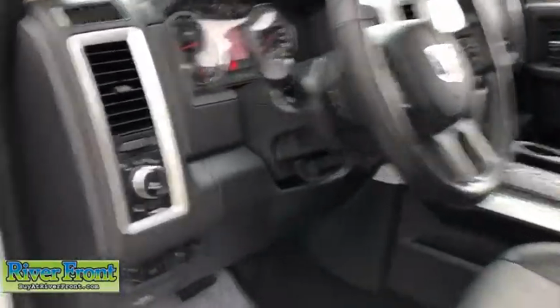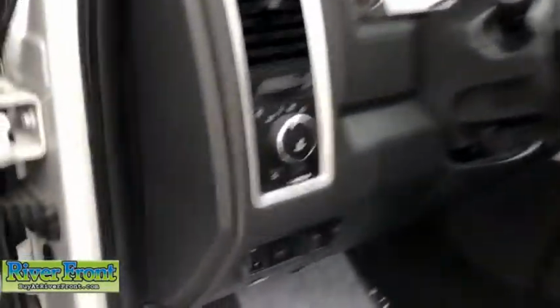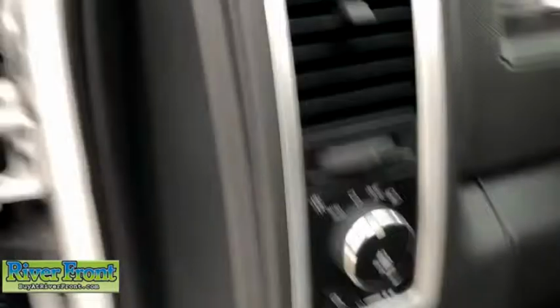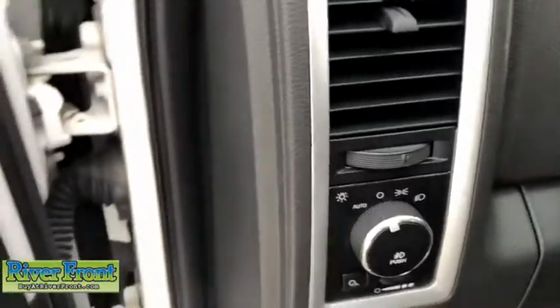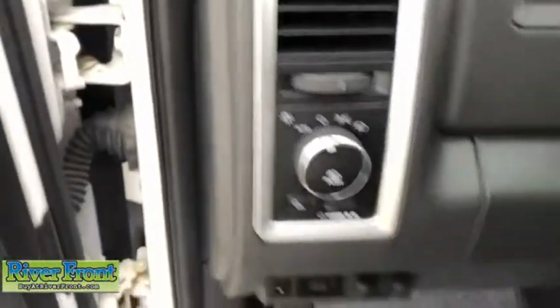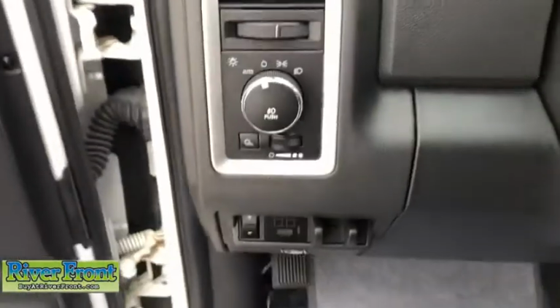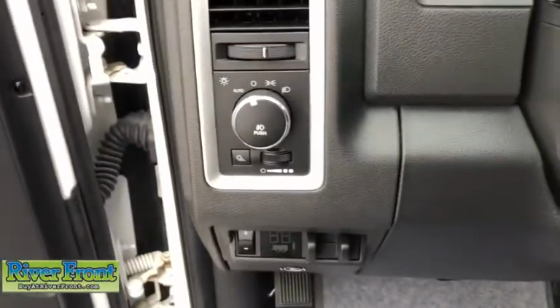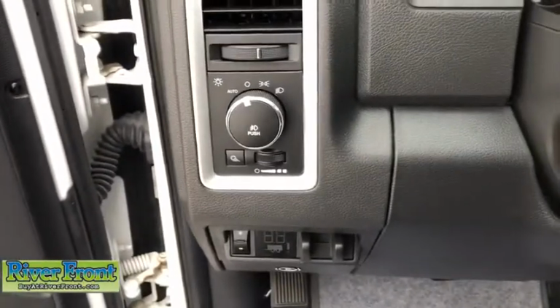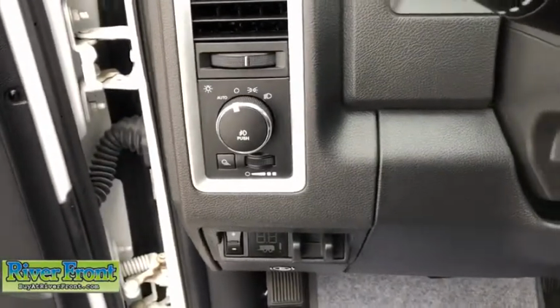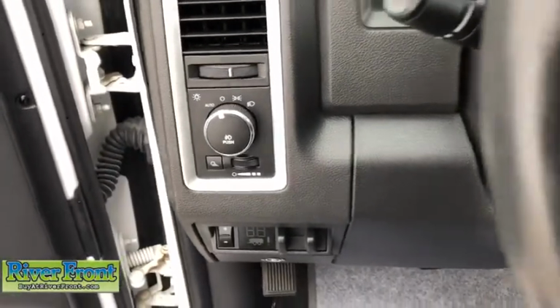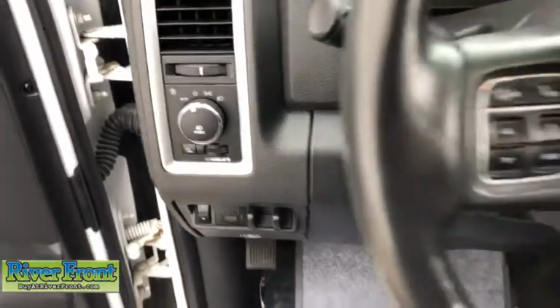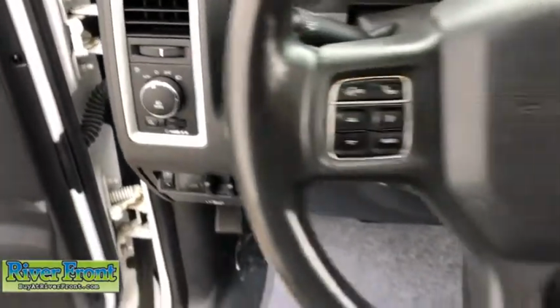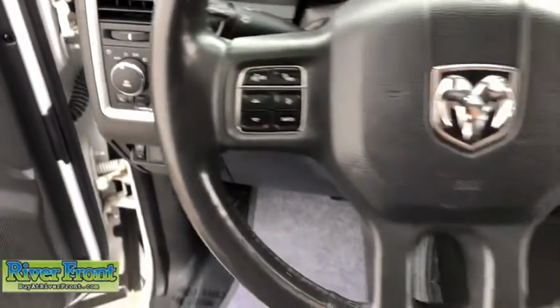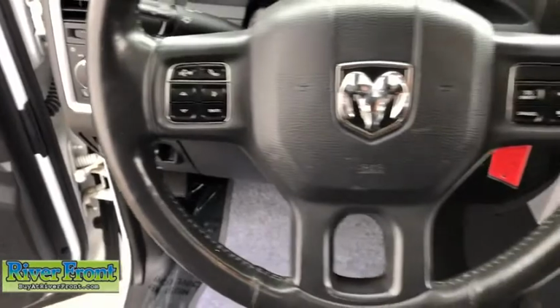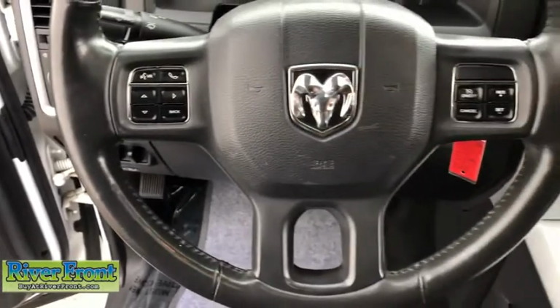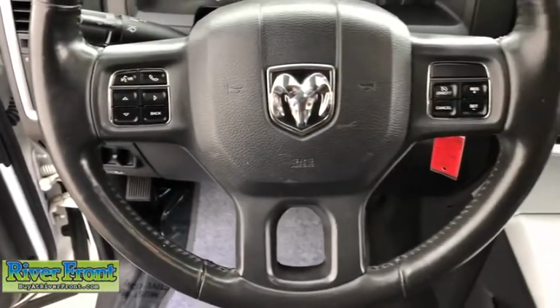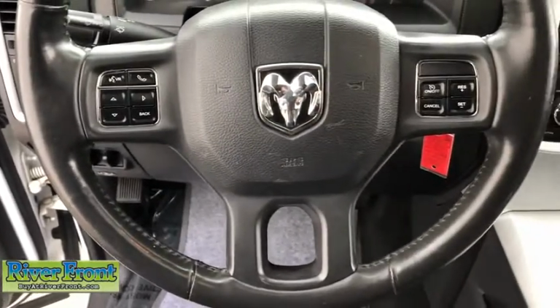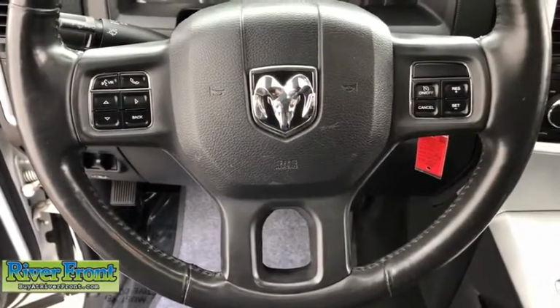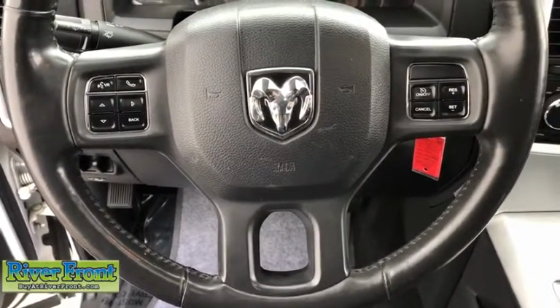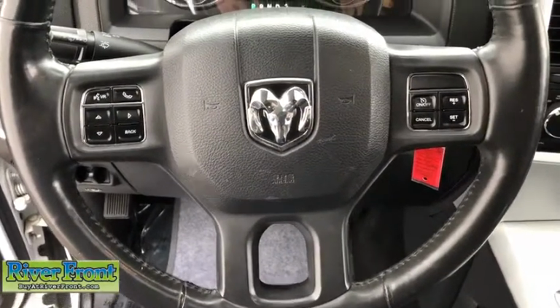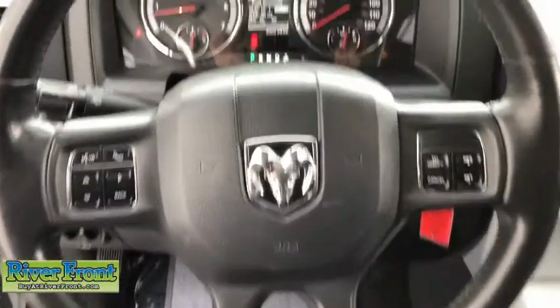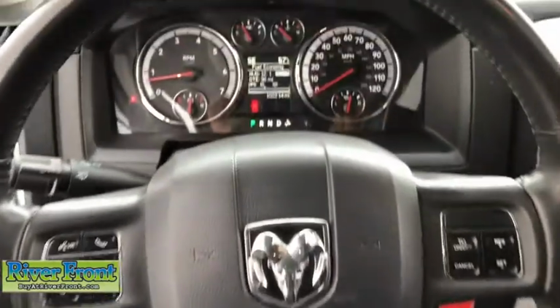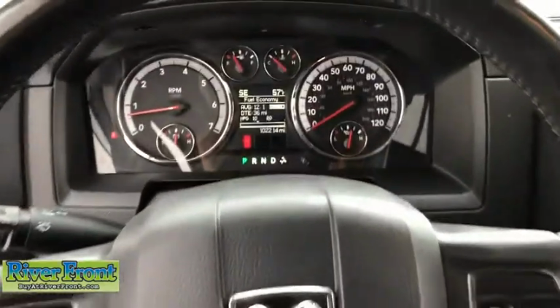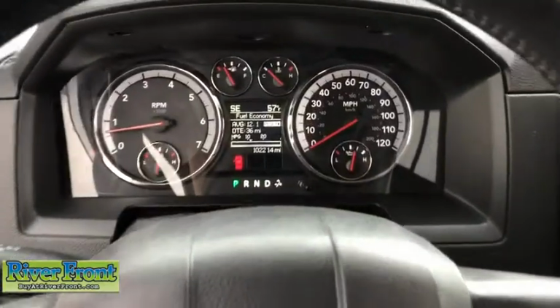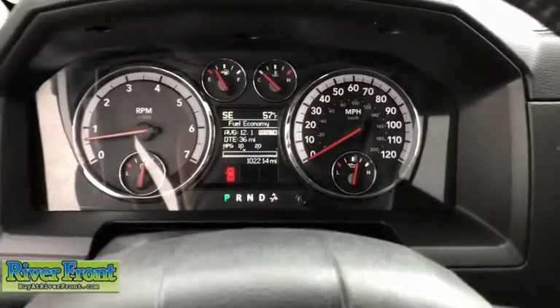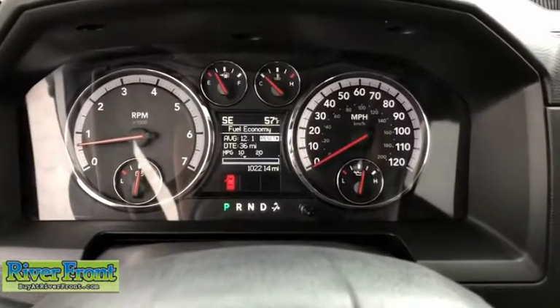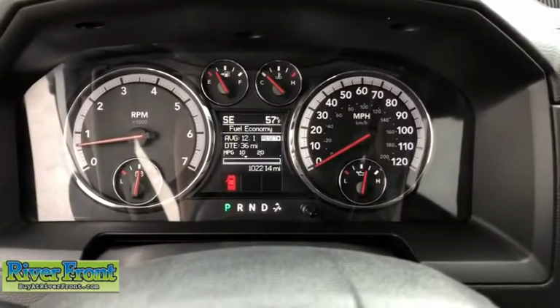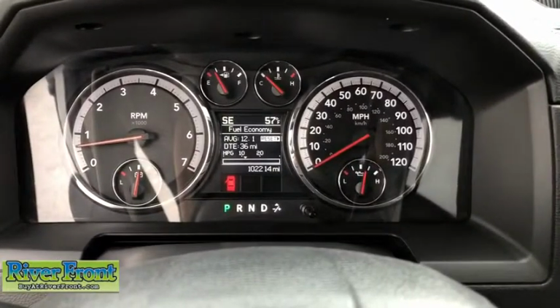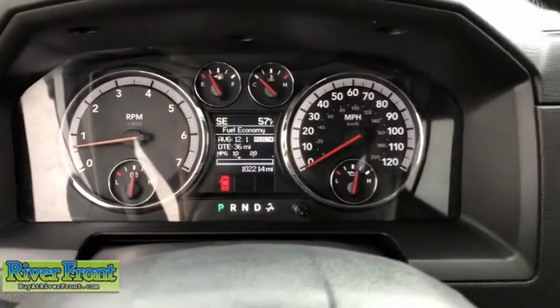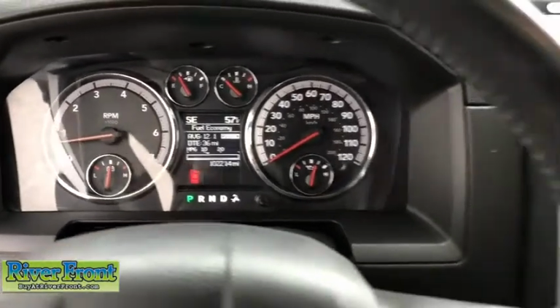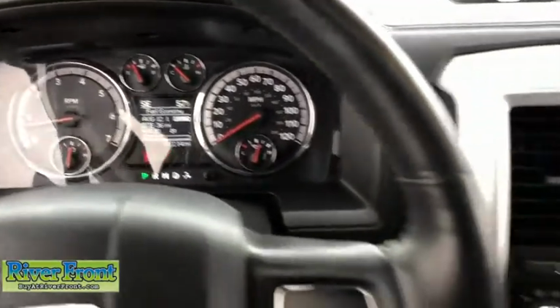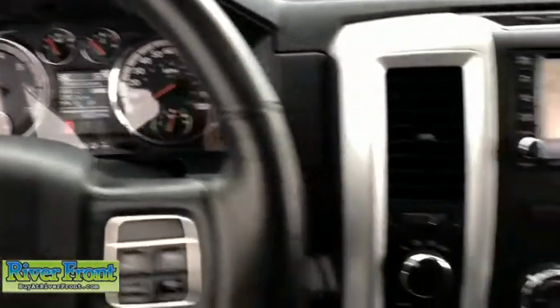Sirius satellite radio, front reading lamps, vanity mirrors, engine immobilizer, tire pressure monitoring system, front independent suspension. This vehicle offers reliability and good looks at a great price. So come in and take a test drive today.